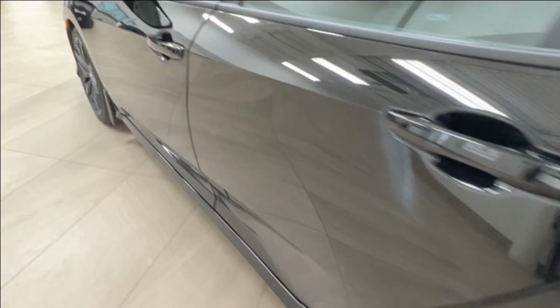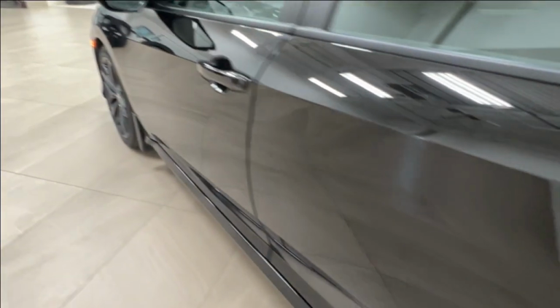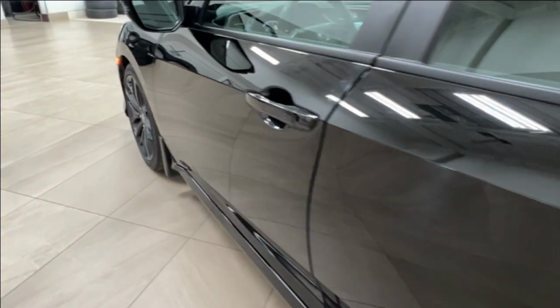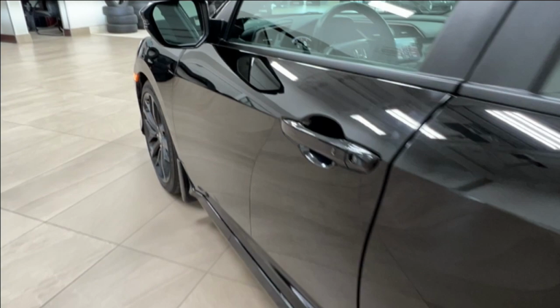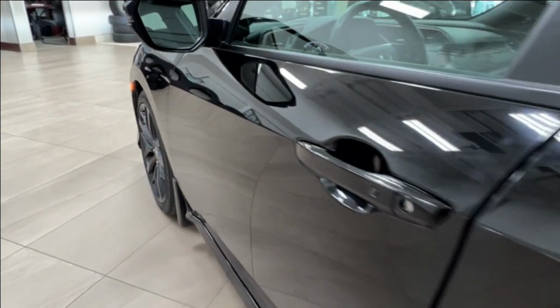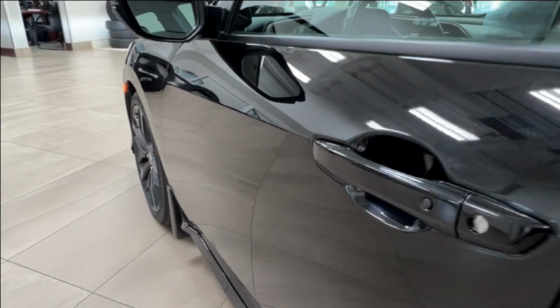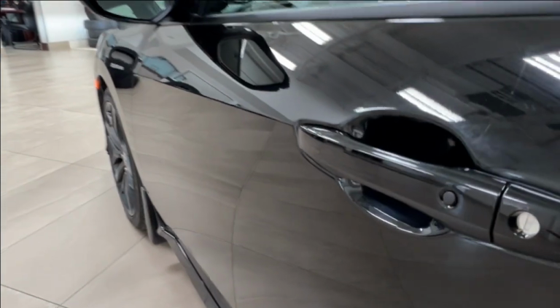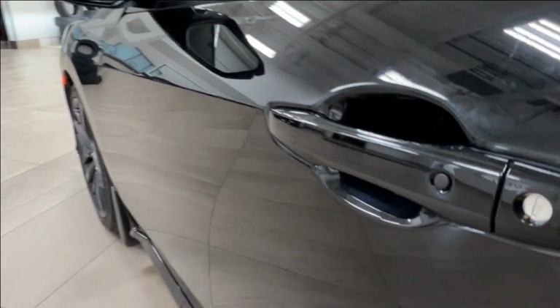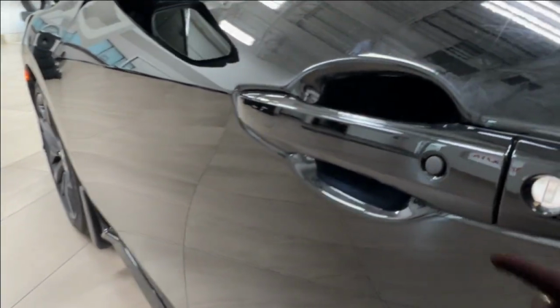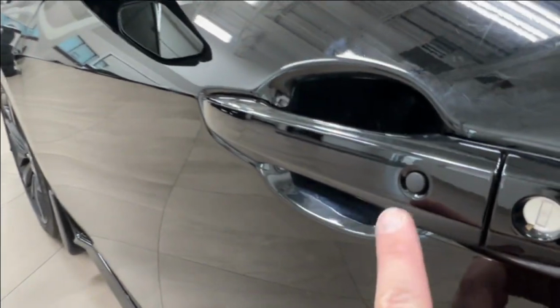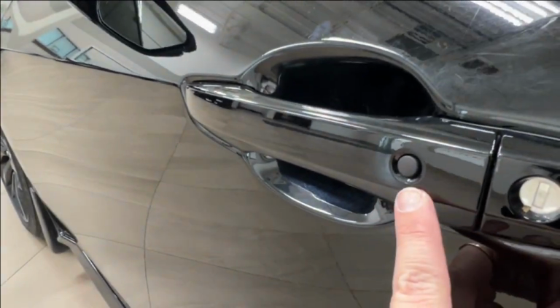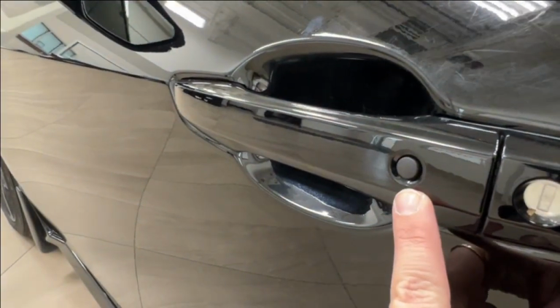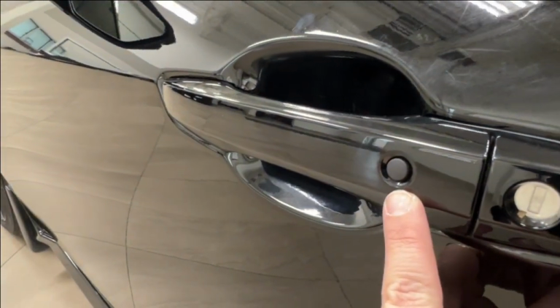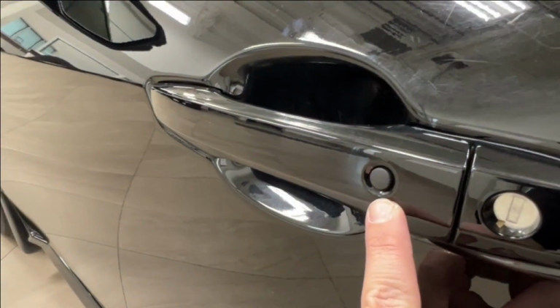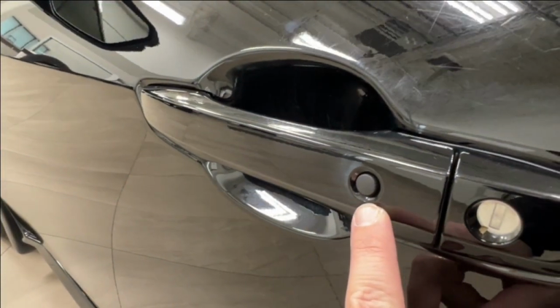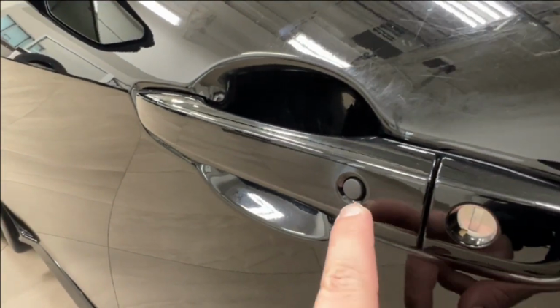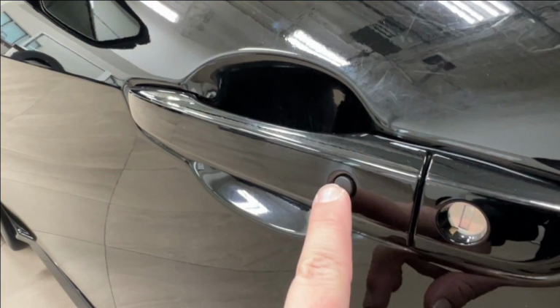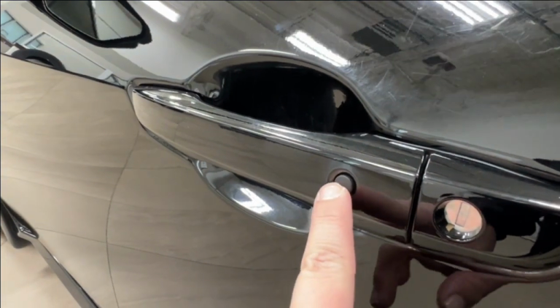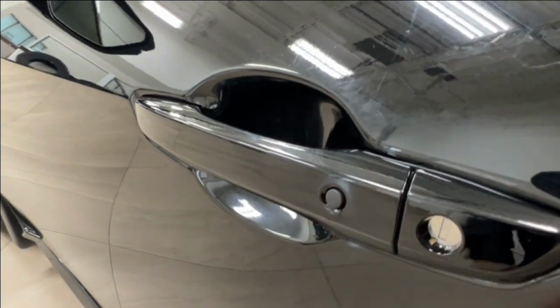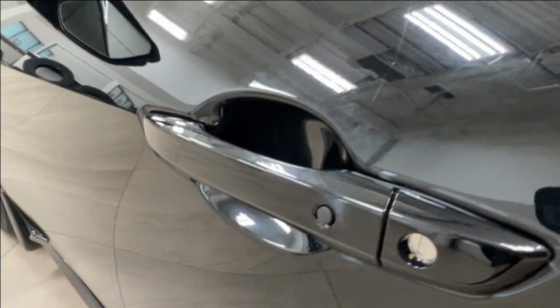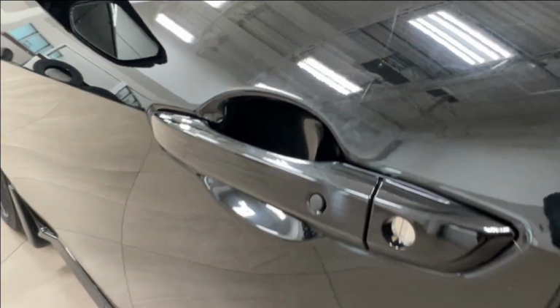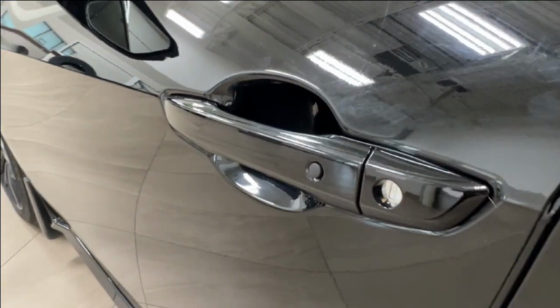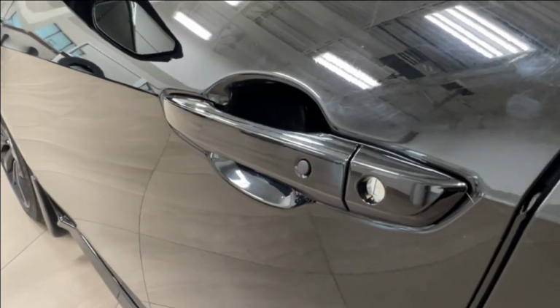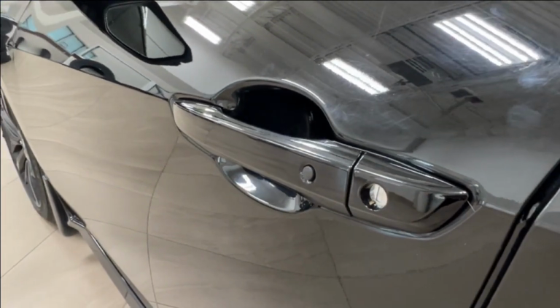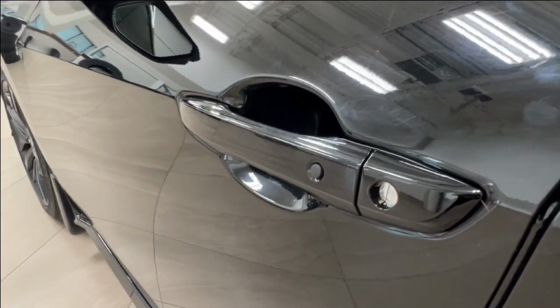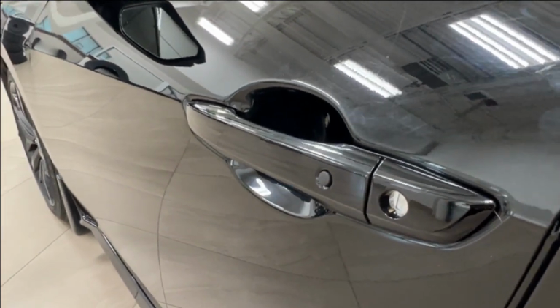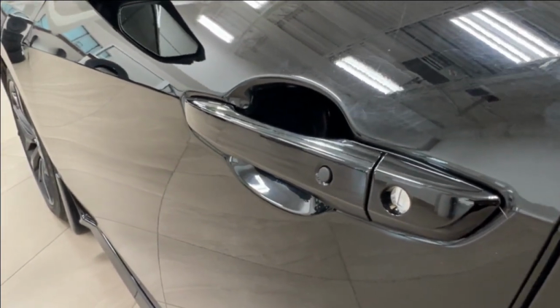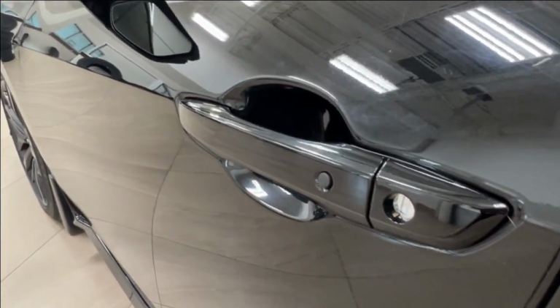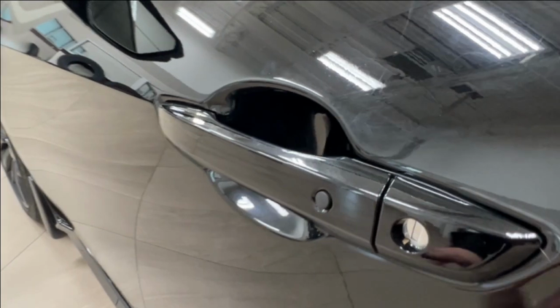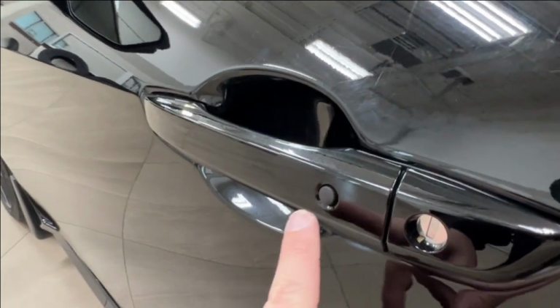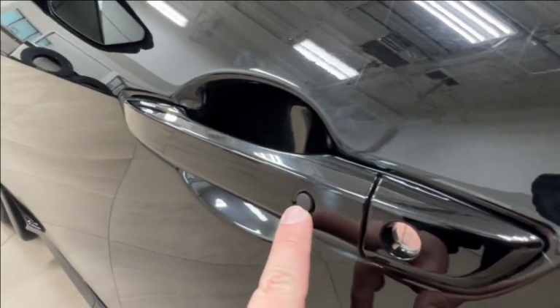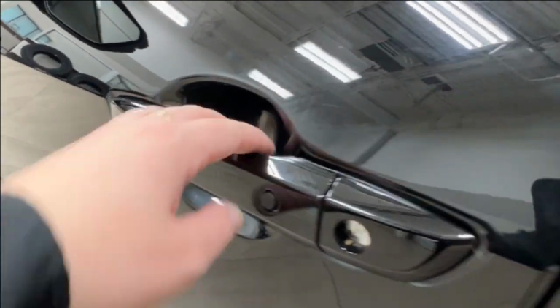Moving forward, take a look at your door handle. On both the front driver and front passenger's handle, you'll find a small button that indicates keyless entry. If you have the fob on your person, you can just press this to lock and unlock.